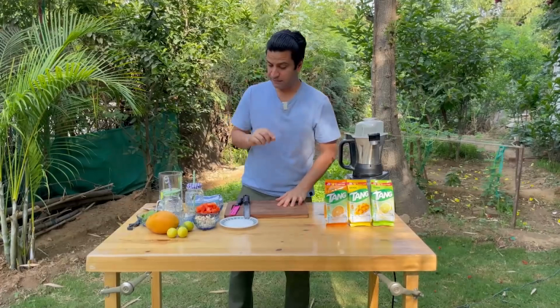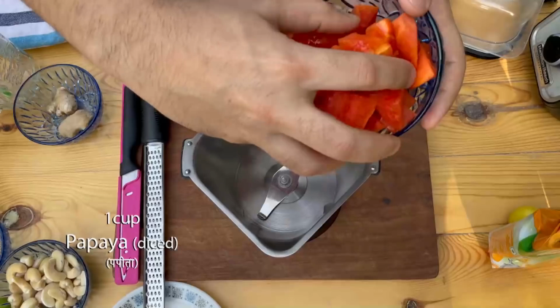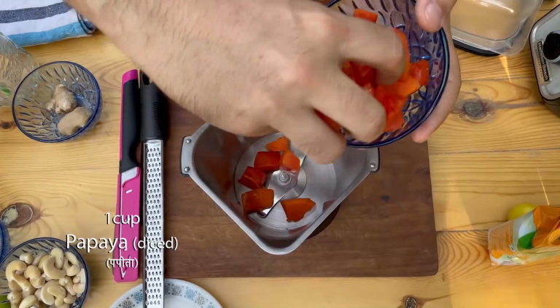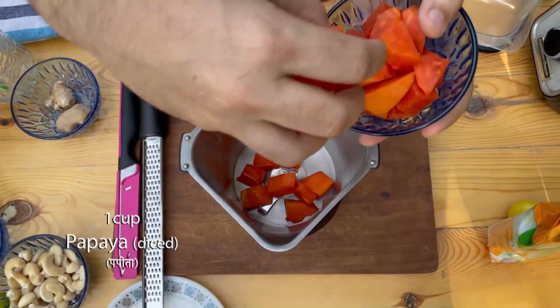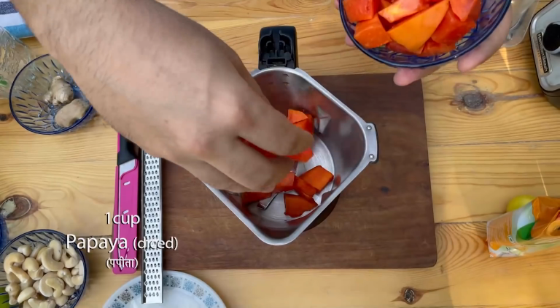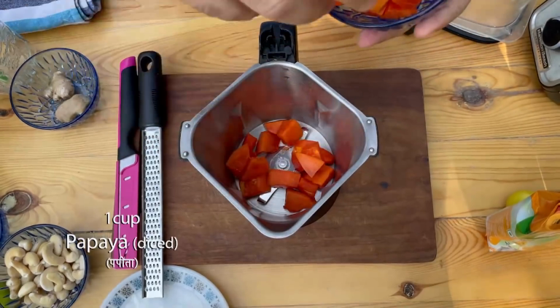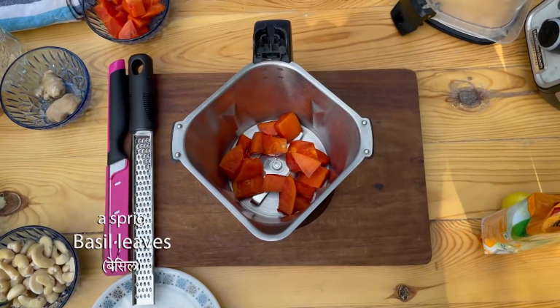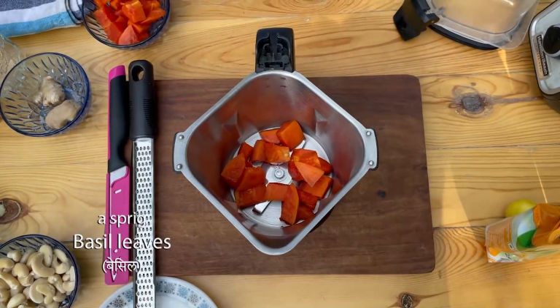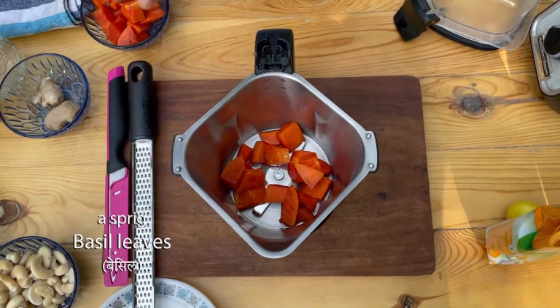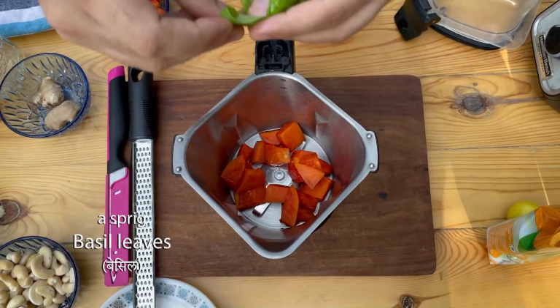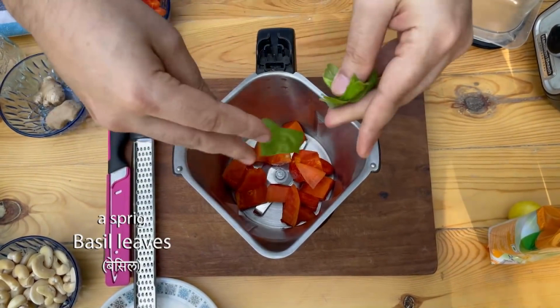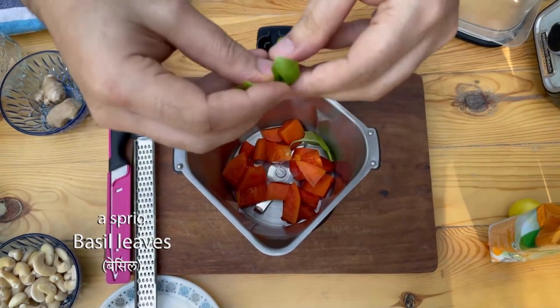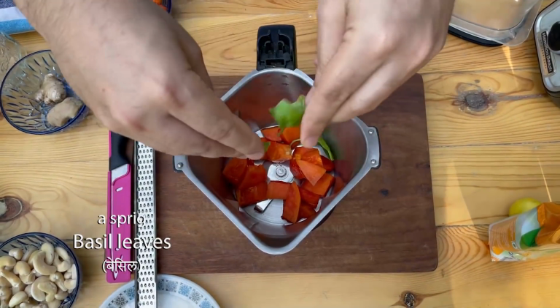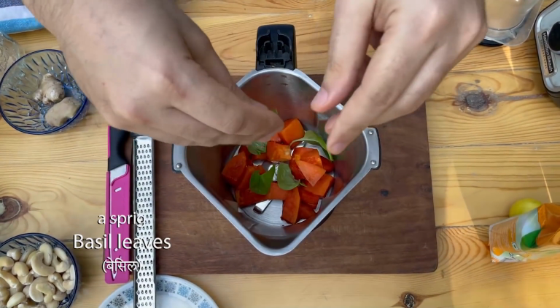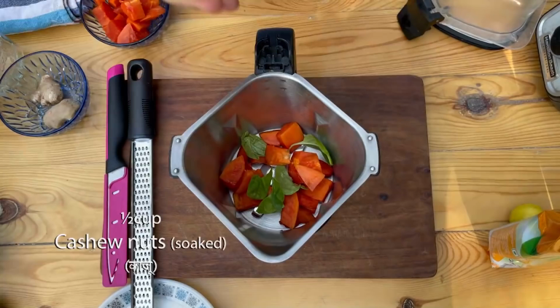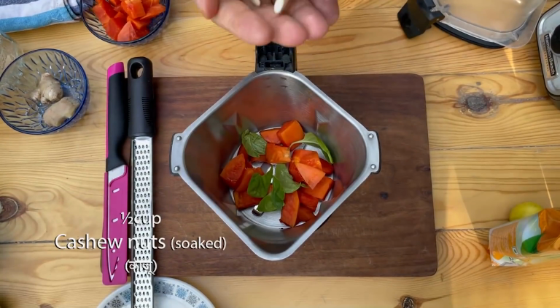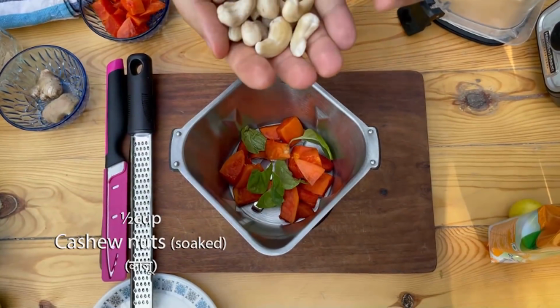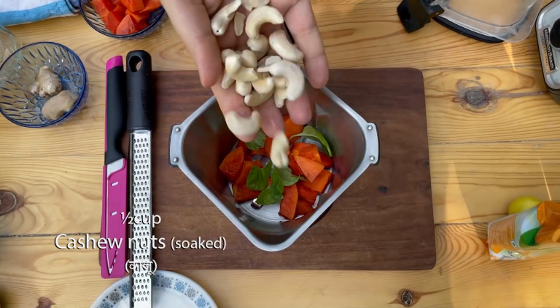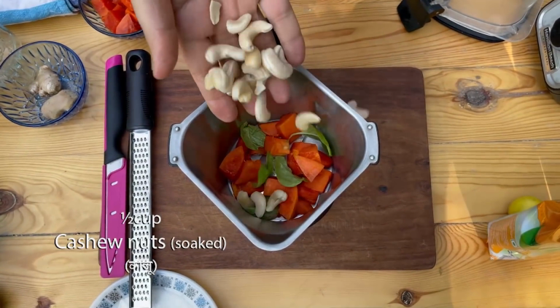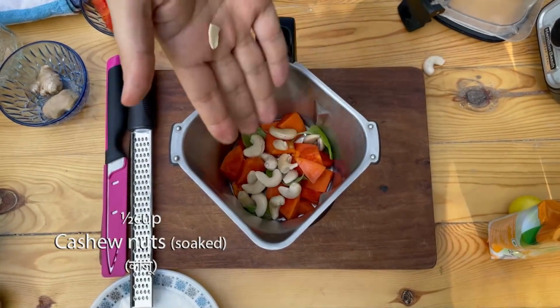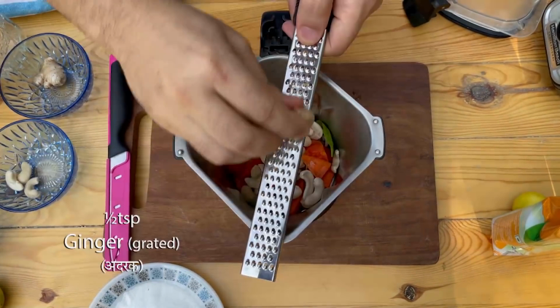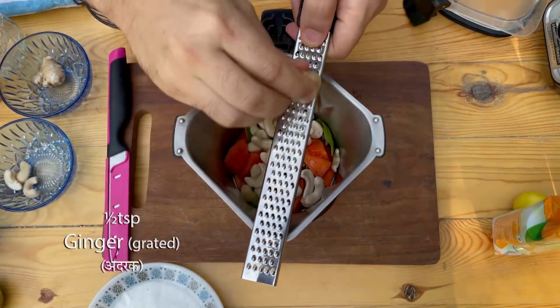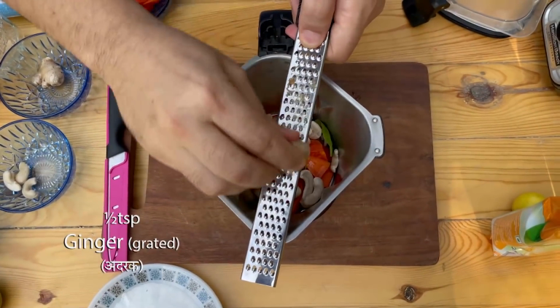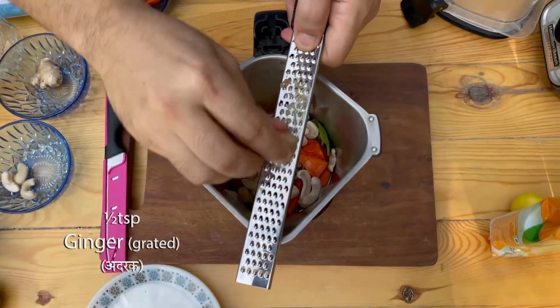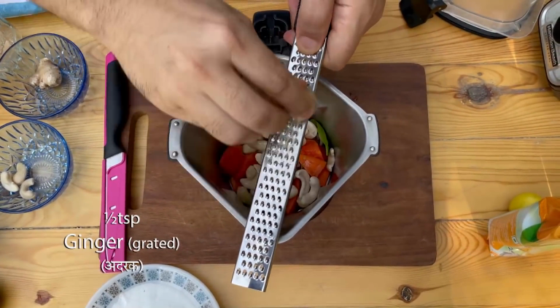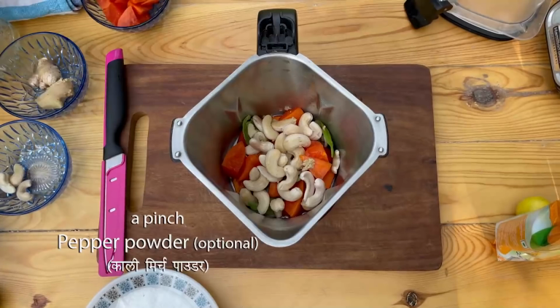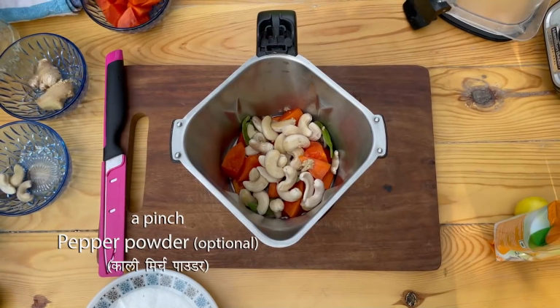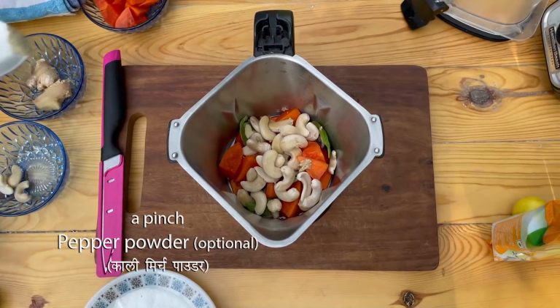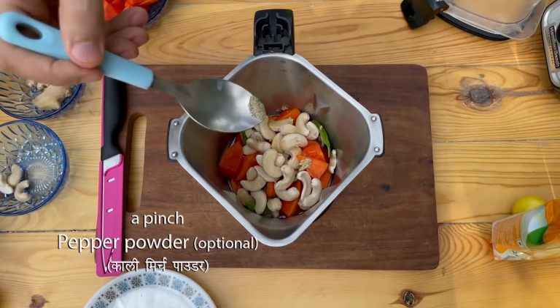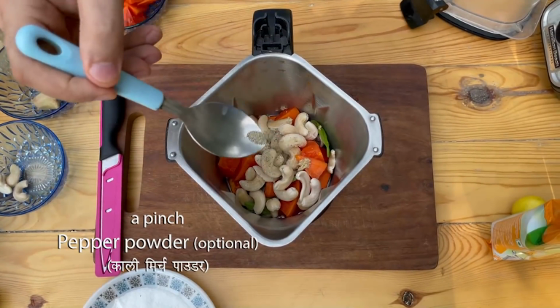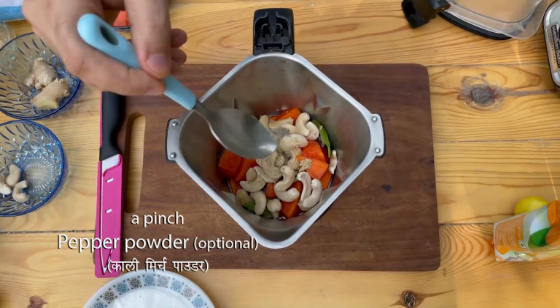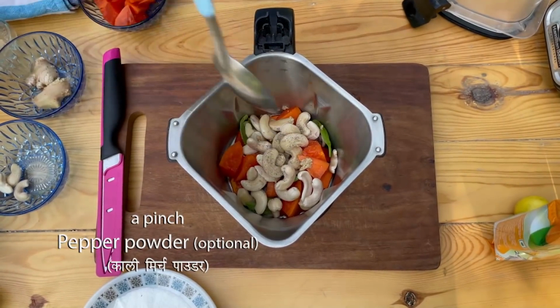First of all, we will add papaya and some basil leaves. I will add this cashew nut, a little bit of a grate, a grated kiwi. We will add the kale mirch powder — again, this is optional.